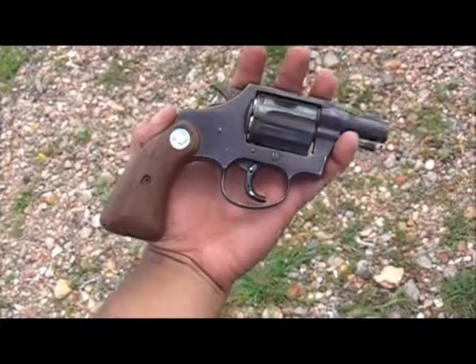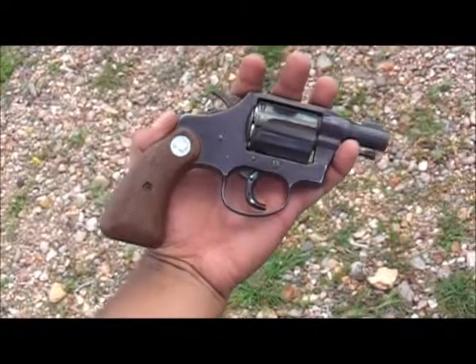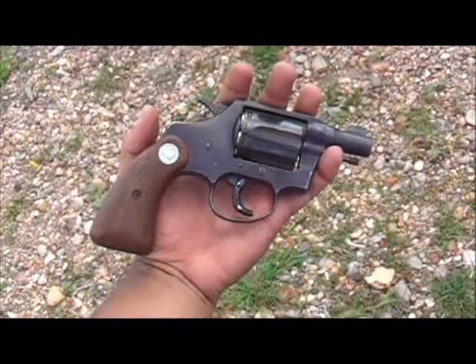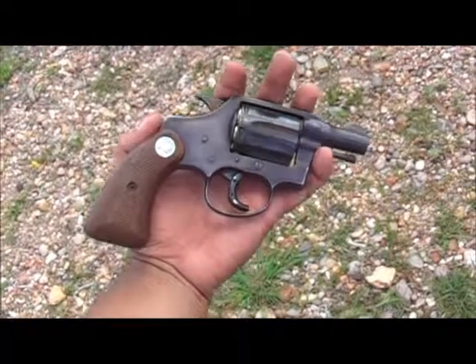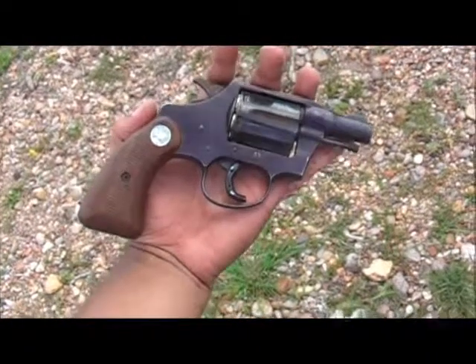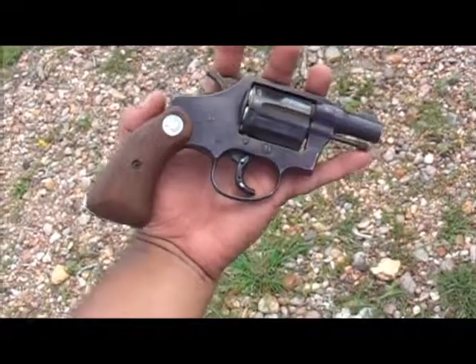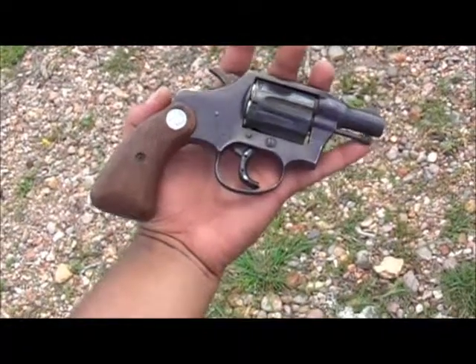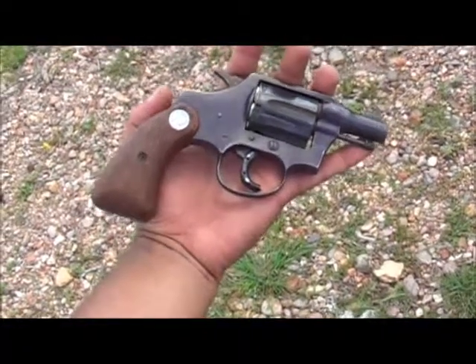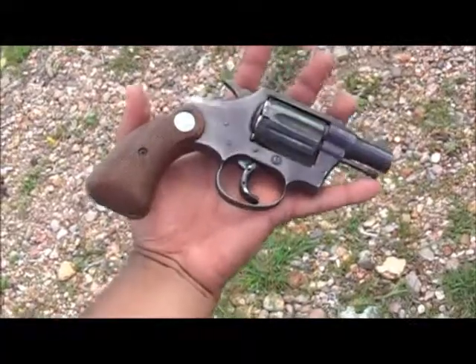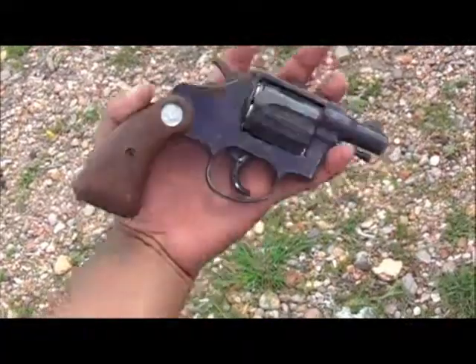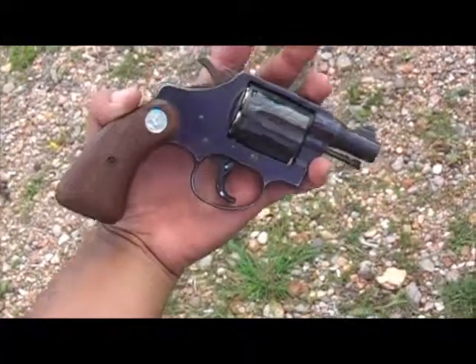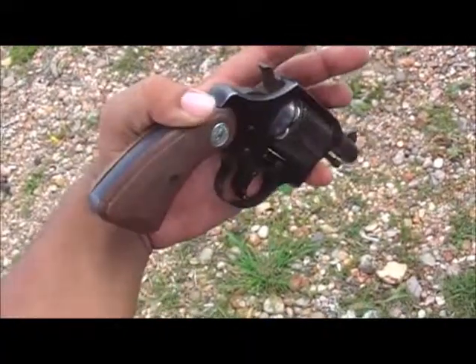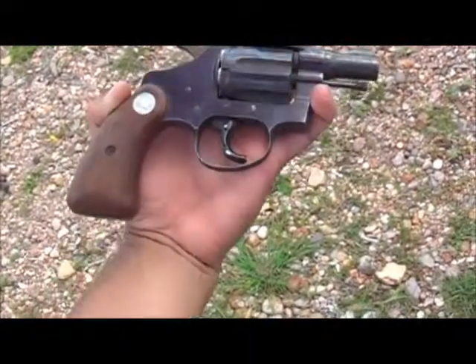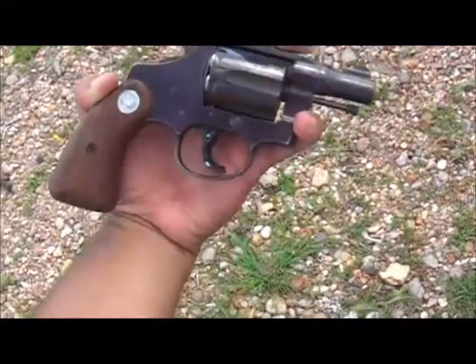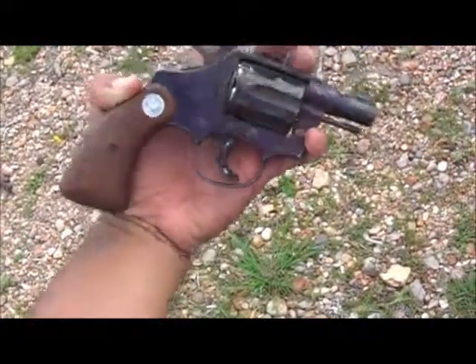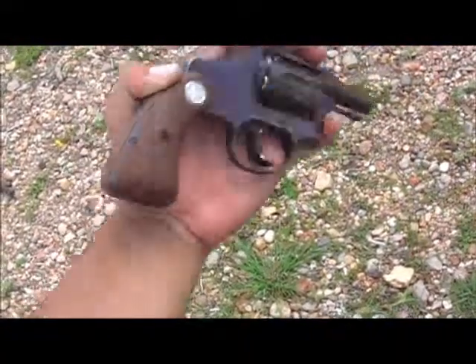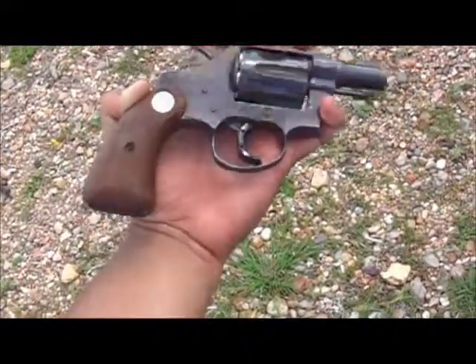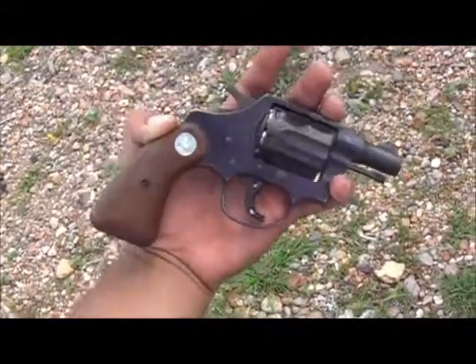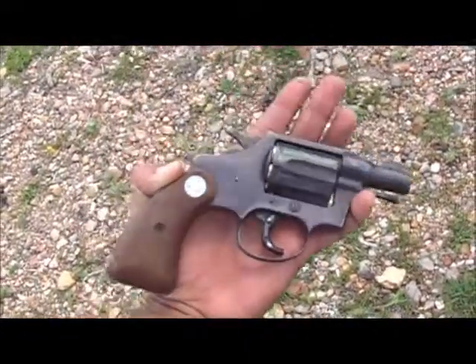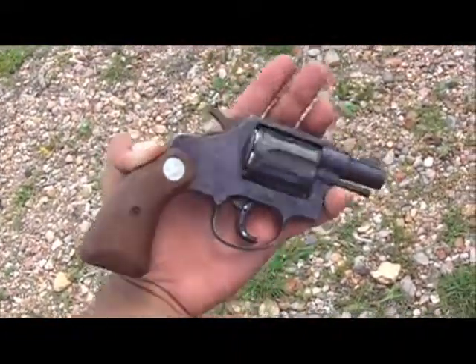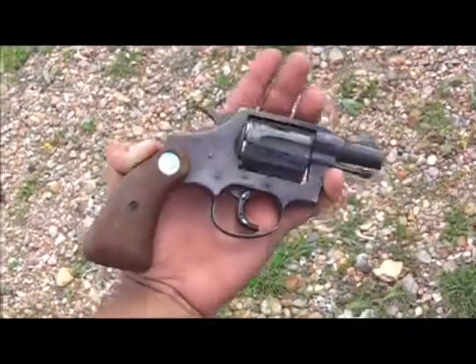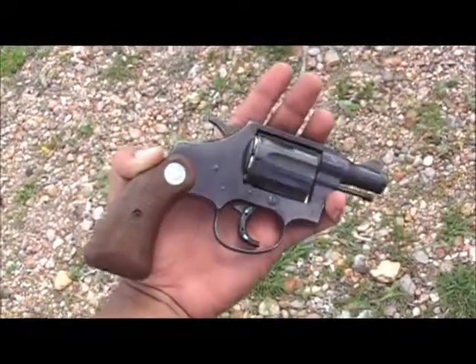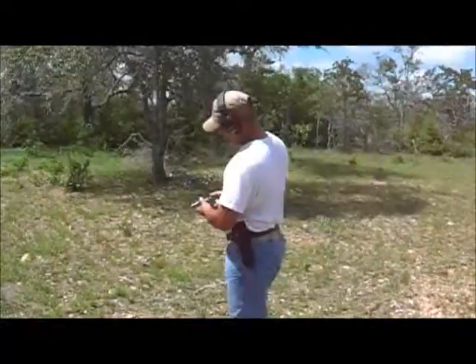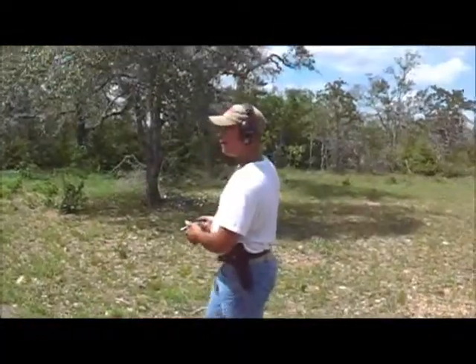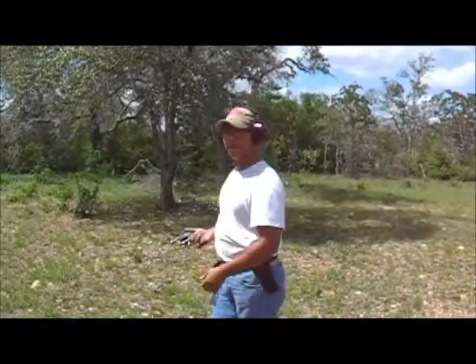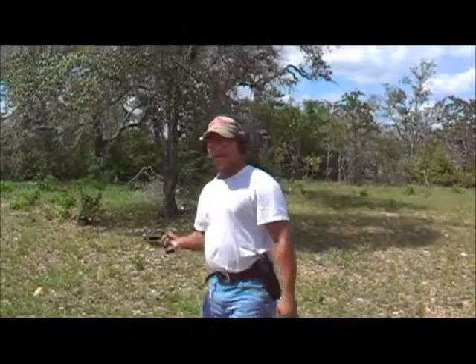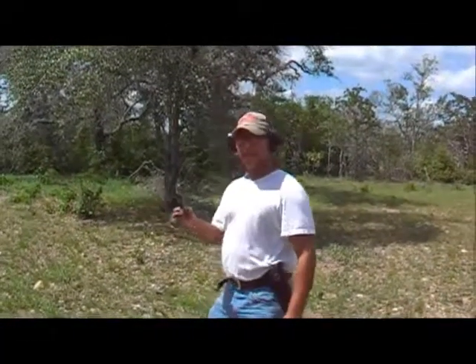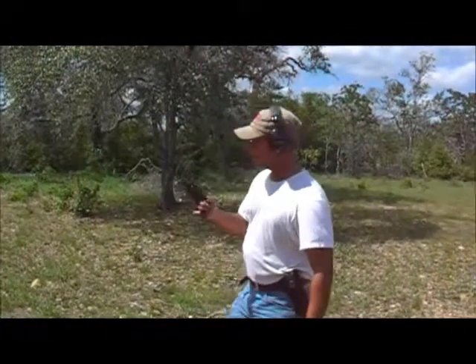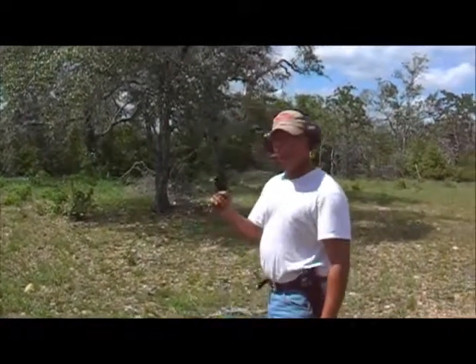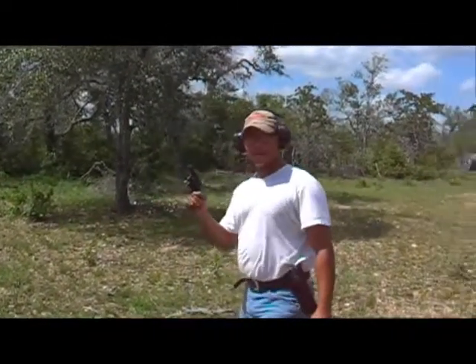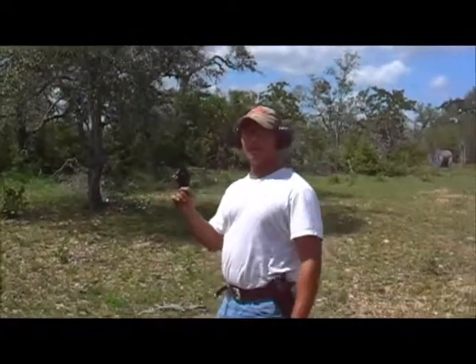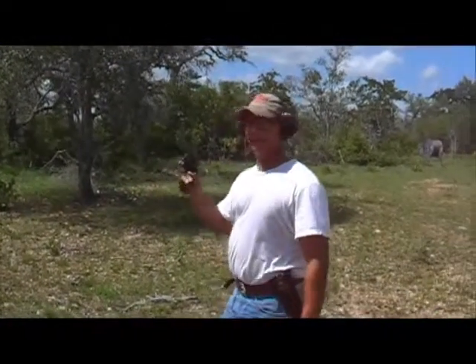A little .38 special snub-nosed Colt Cobra. Little rusted, but we'll see how it shoots here in a second.